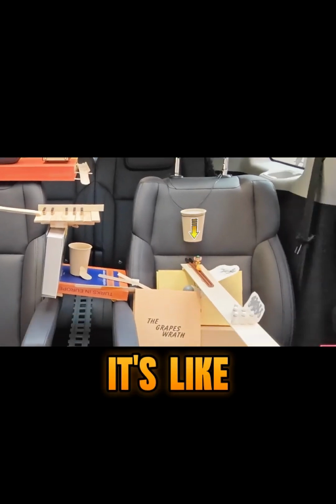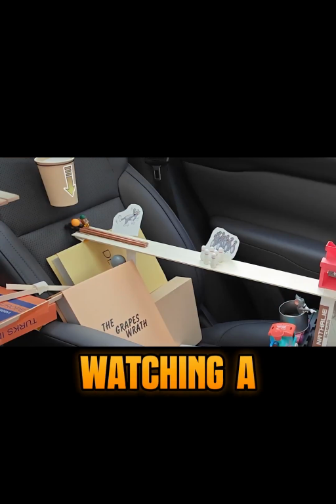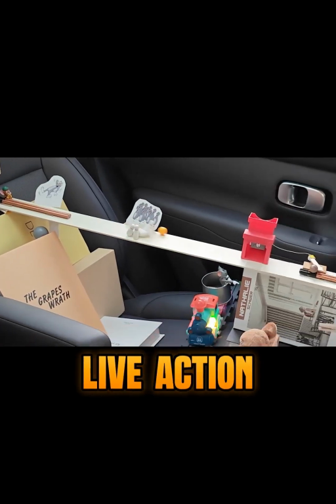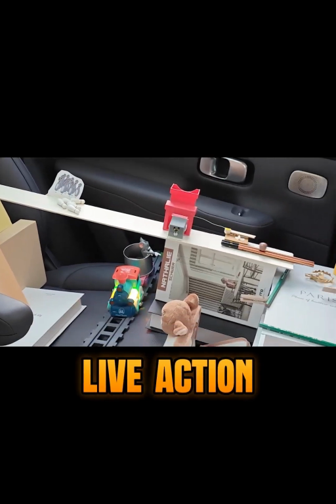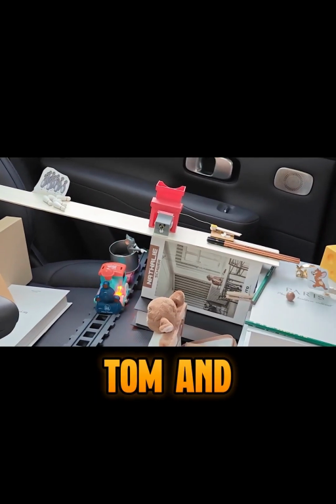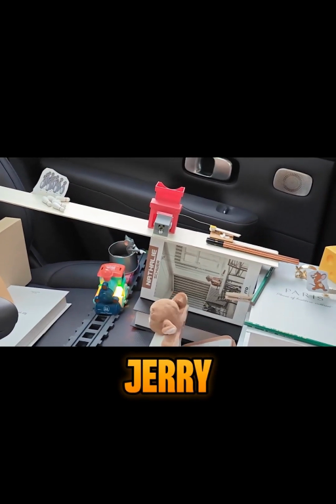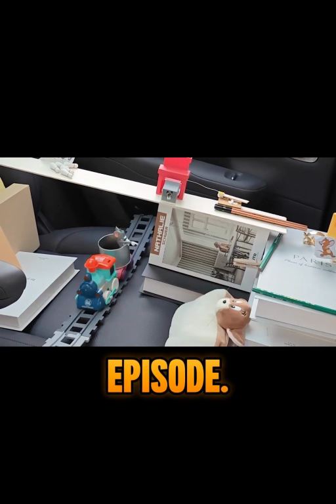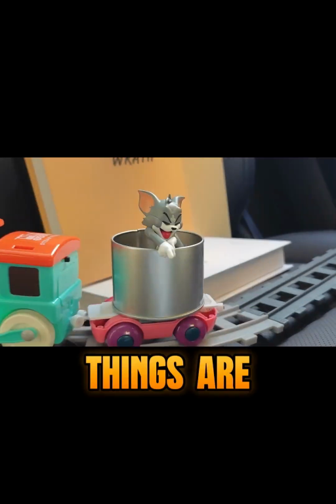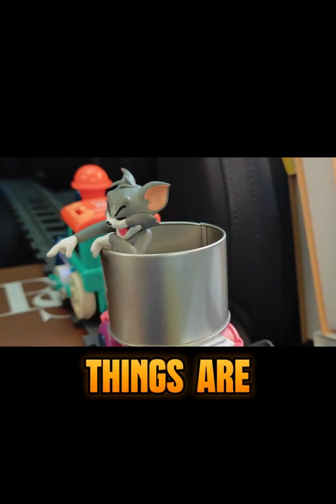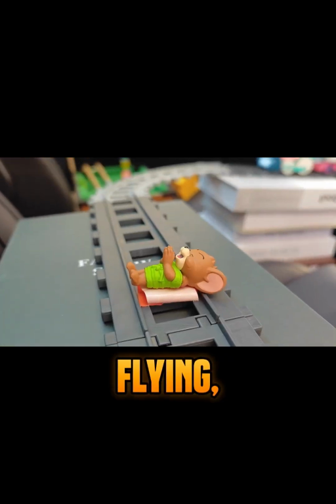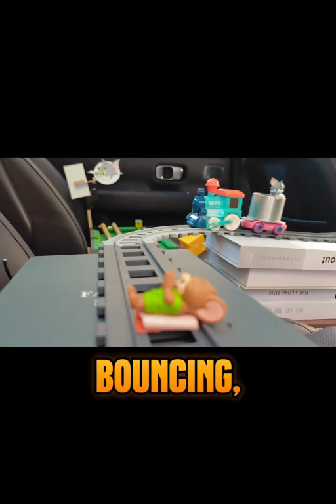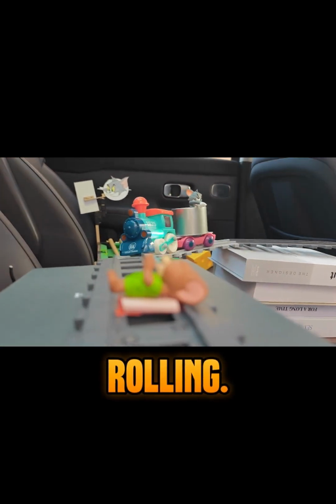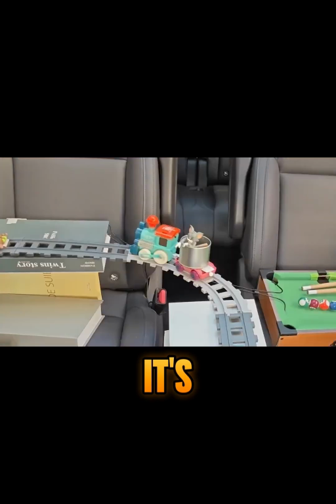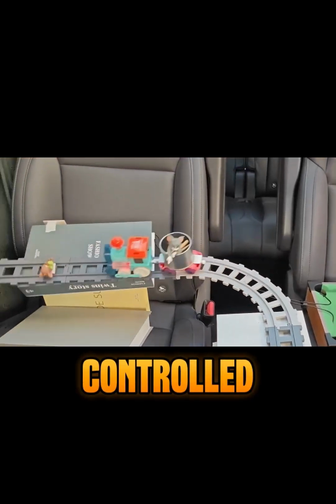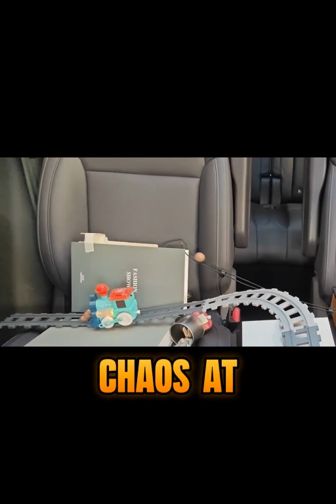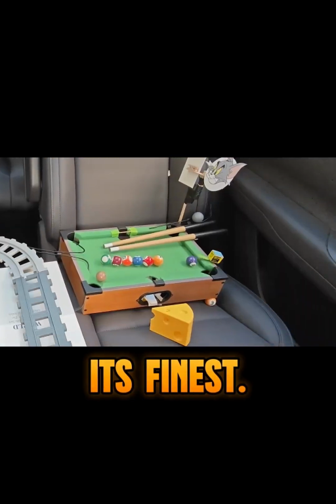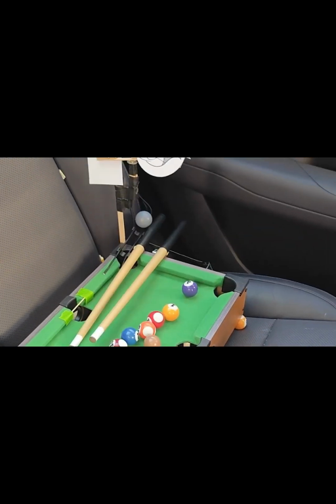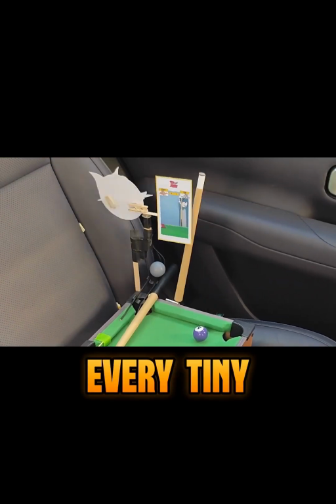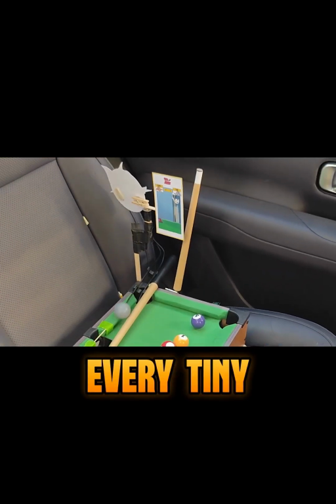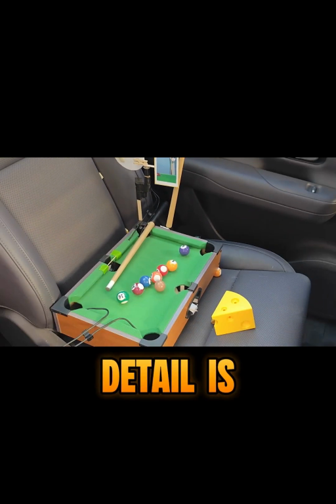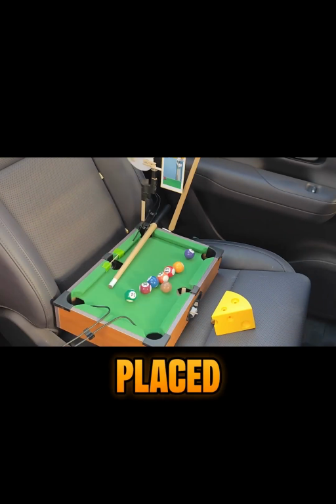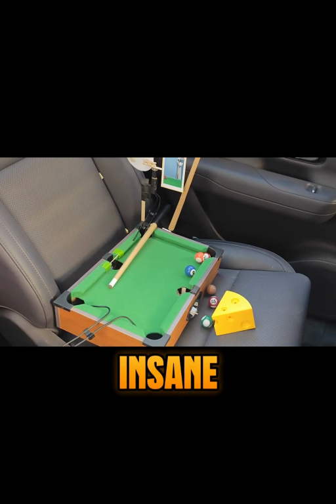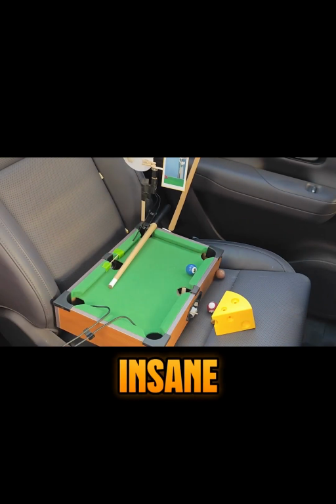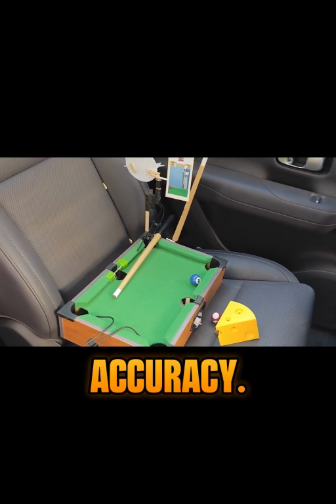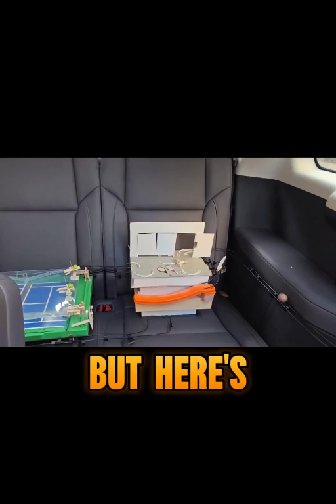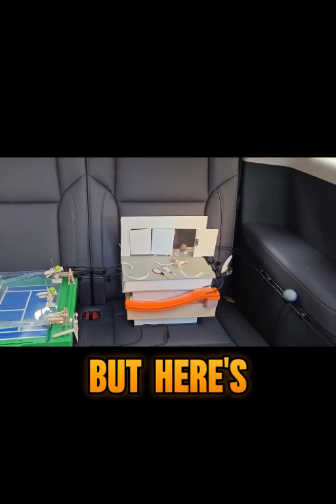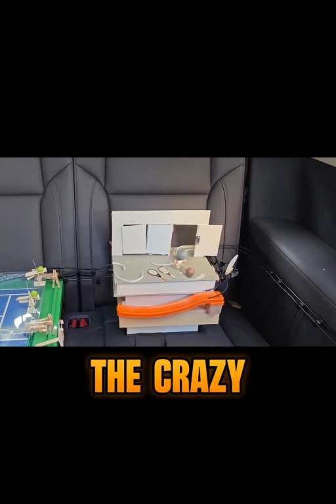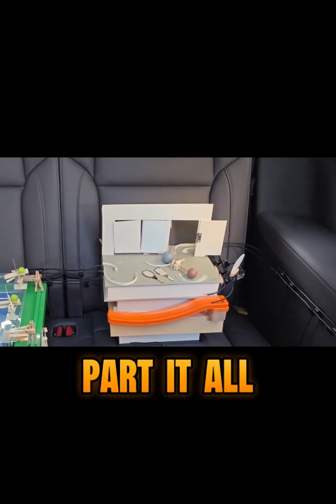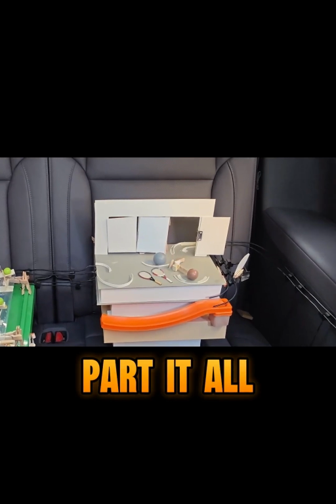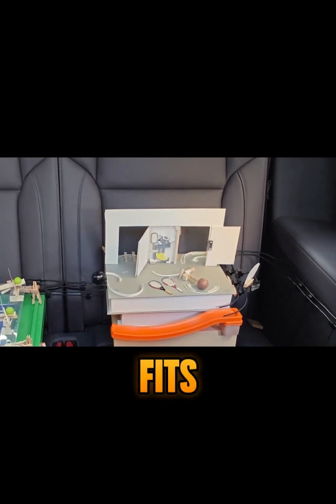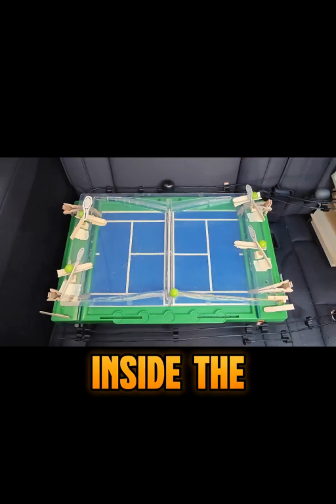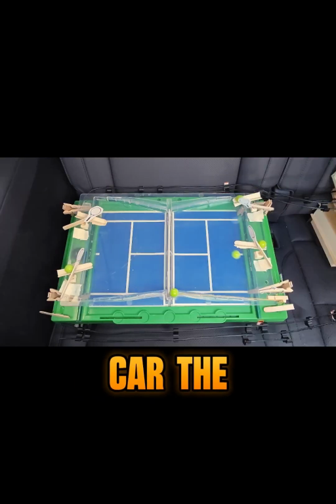It's like watching a live-action Tom and Jerry episode. Things are flying, bouncing, rolling. It's controlled chaos at its finest. Every tiny detail is placed with insane accuracy. But here's the crazy part — it all fits perfectly inside the car.